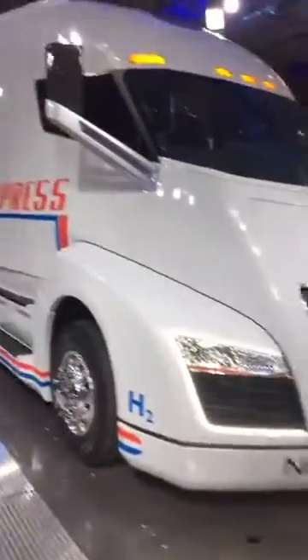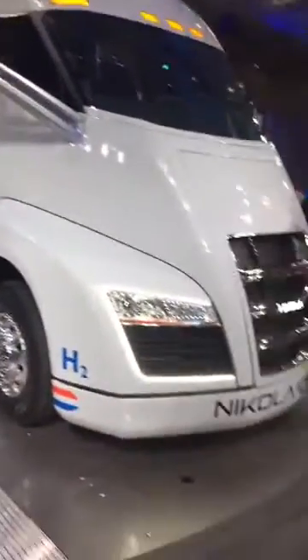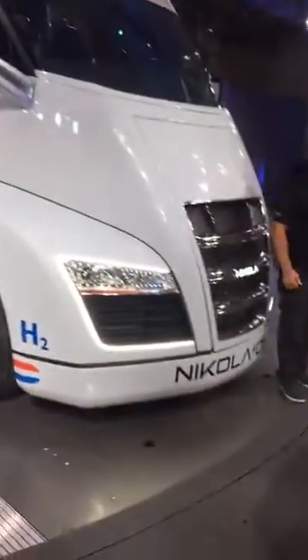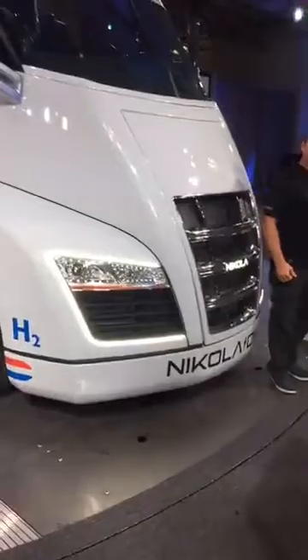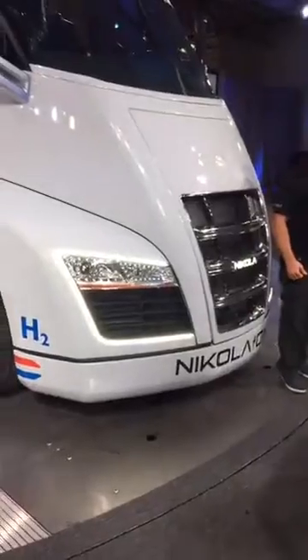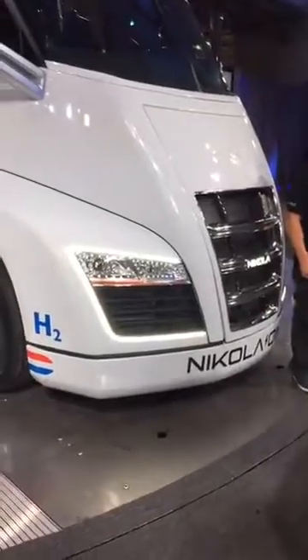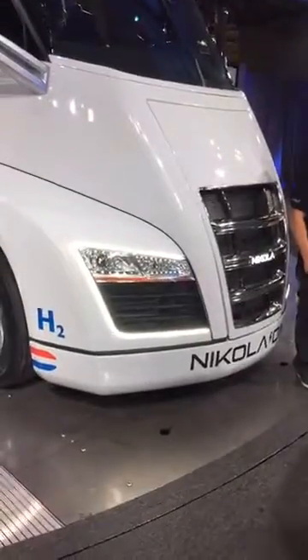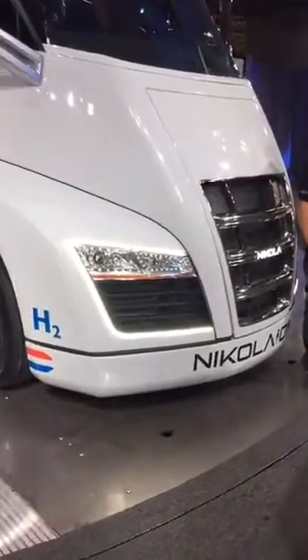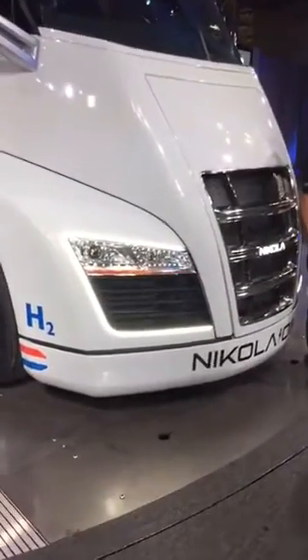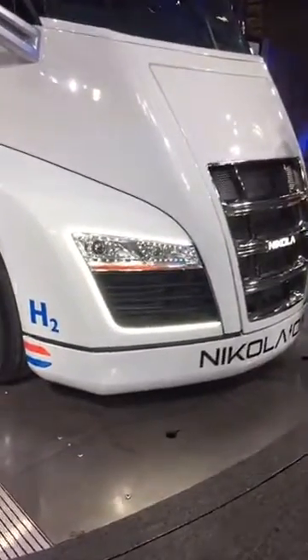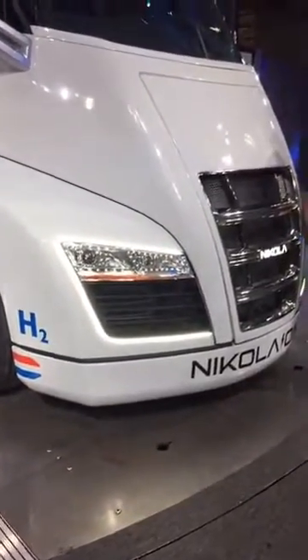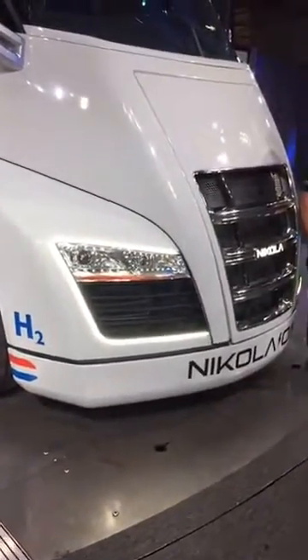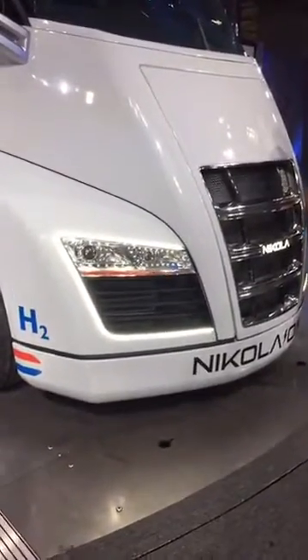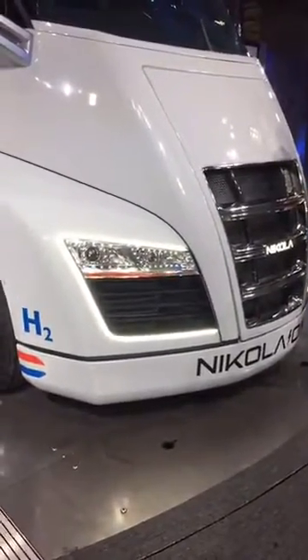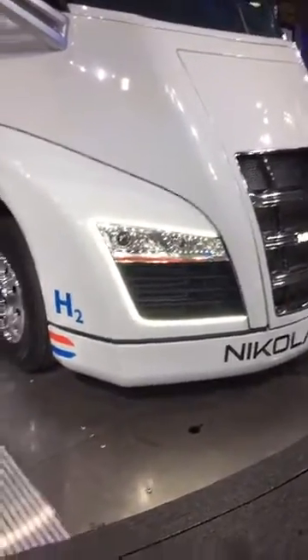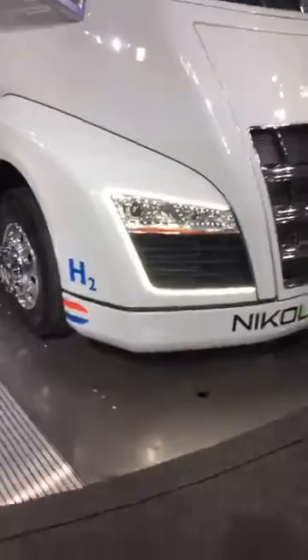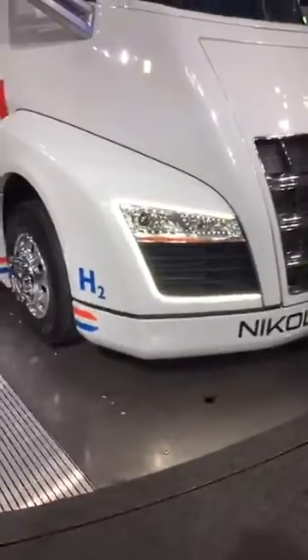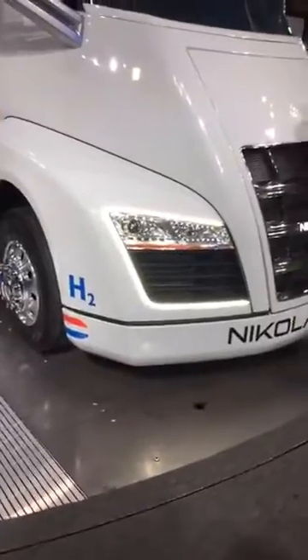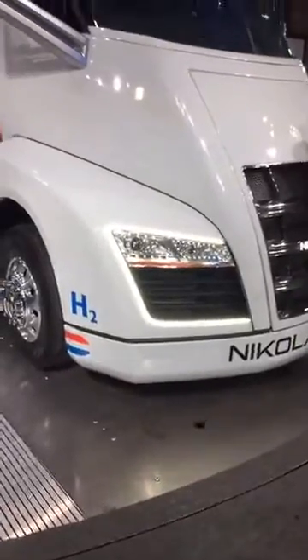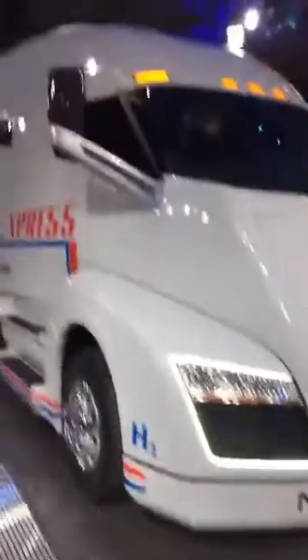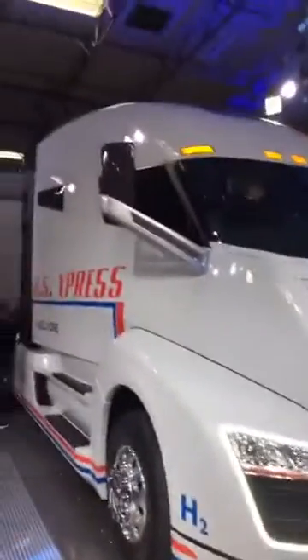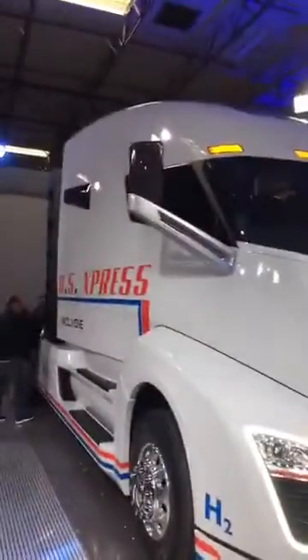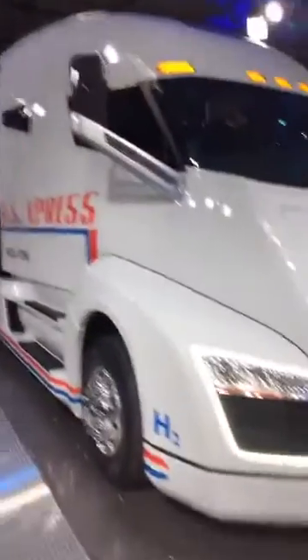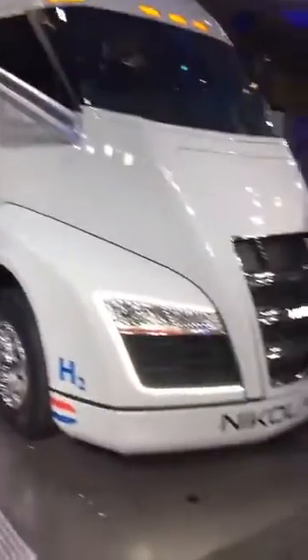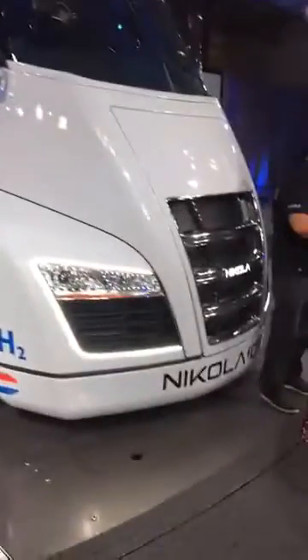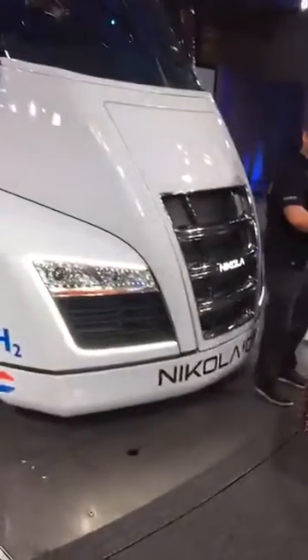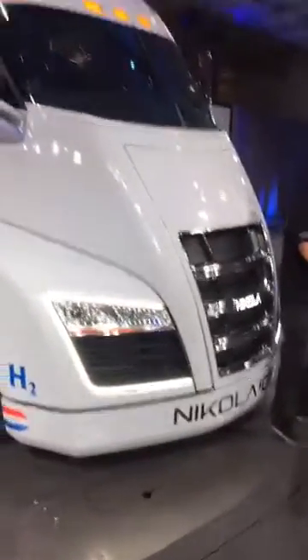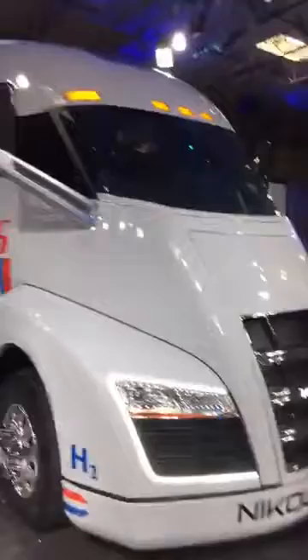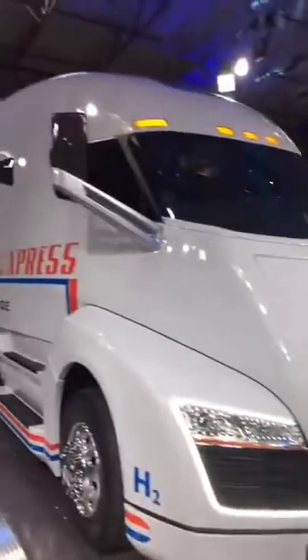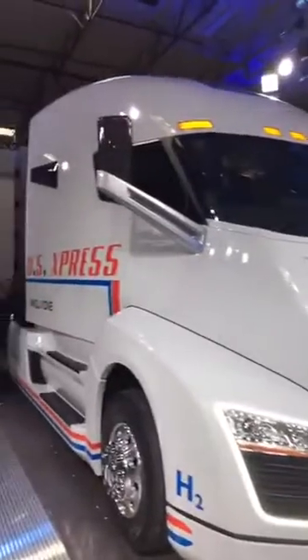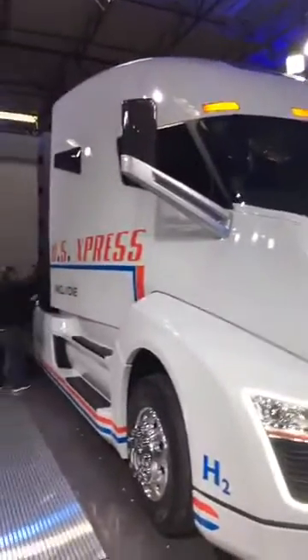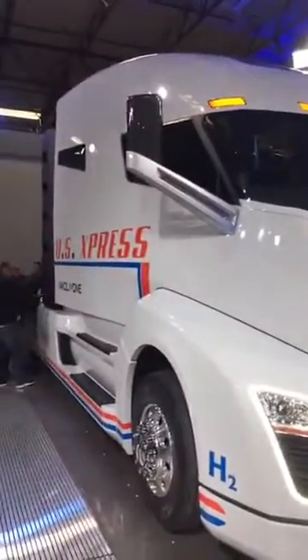The front profile of the truck is really cool. Those C-shaped light signatures were chosen so that you could identify the truck as a Nikola from half a mile away — really, really distinctive, sleek looking truck.